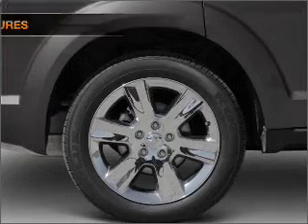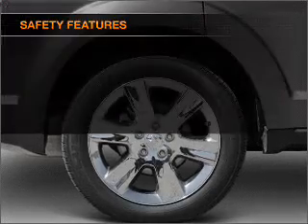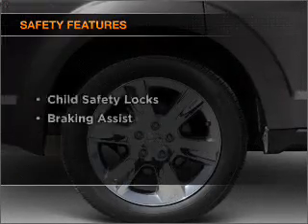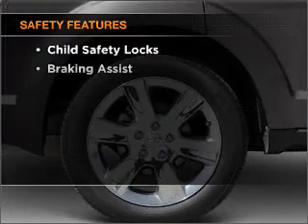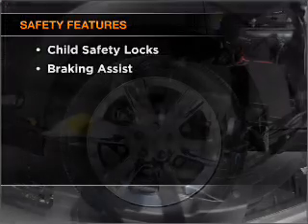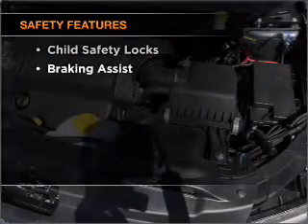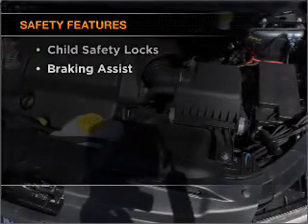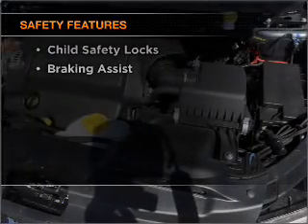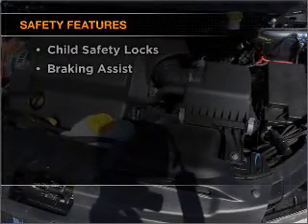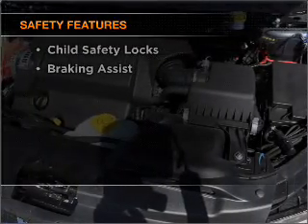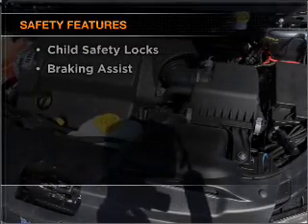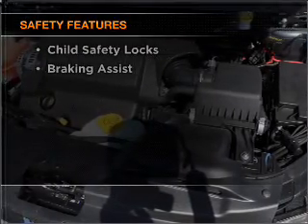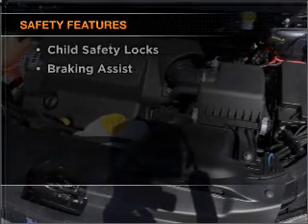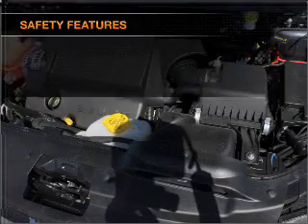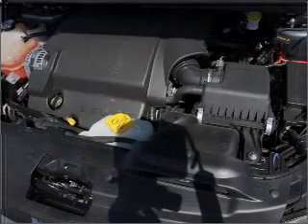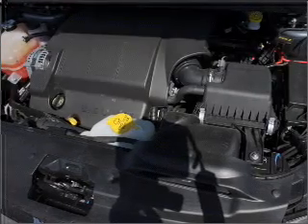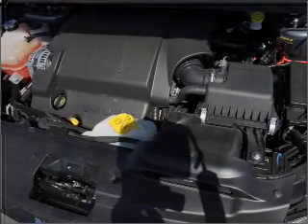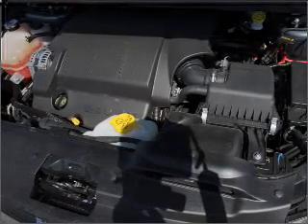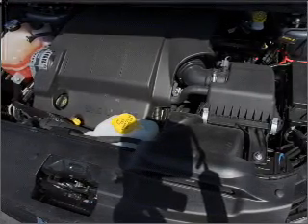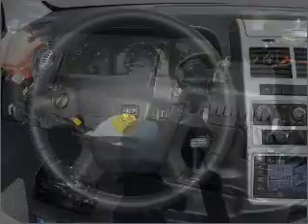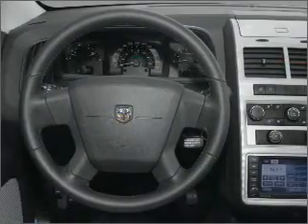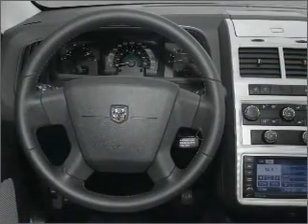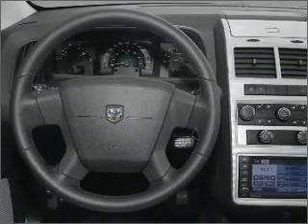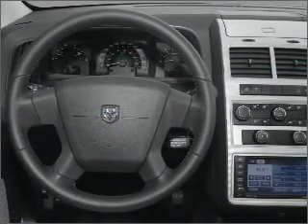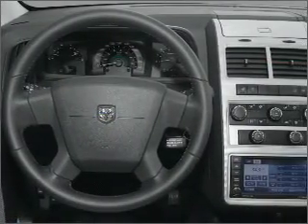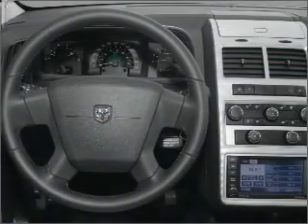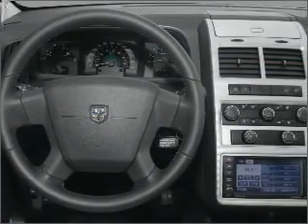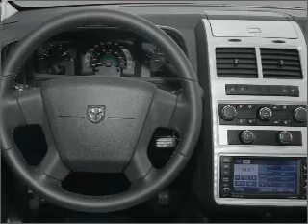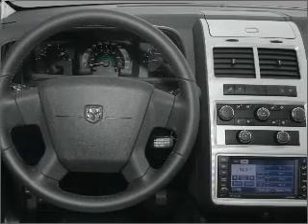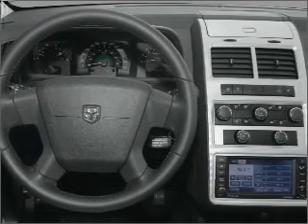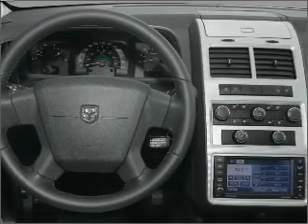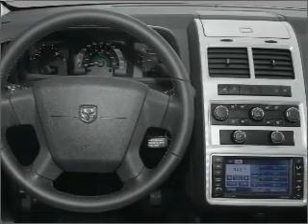If safety is a high priority, rest assured knowing that these top safety components are included: front ventilated disc brakes, passenger airbag, side airbag, curtain head airbags, and stability control.